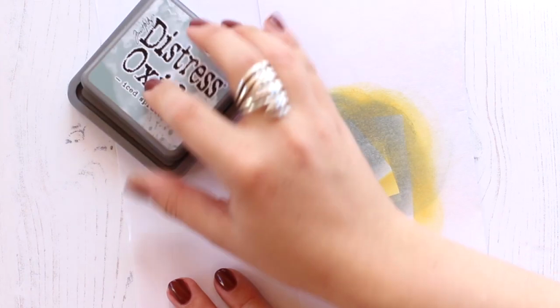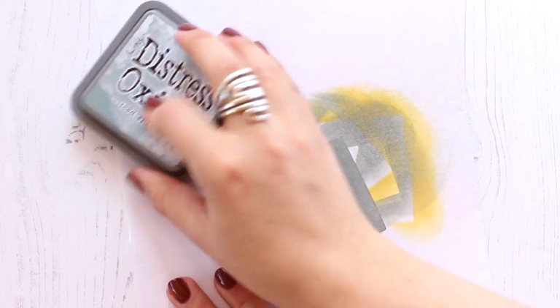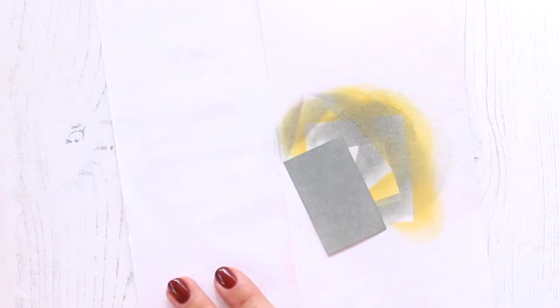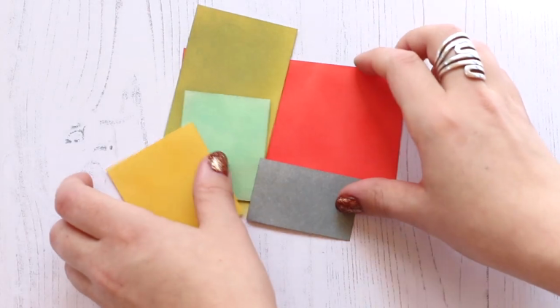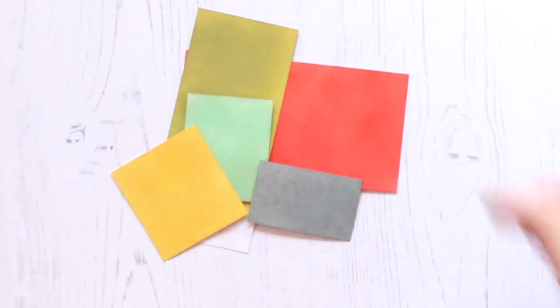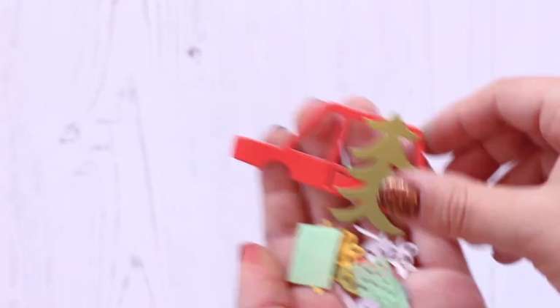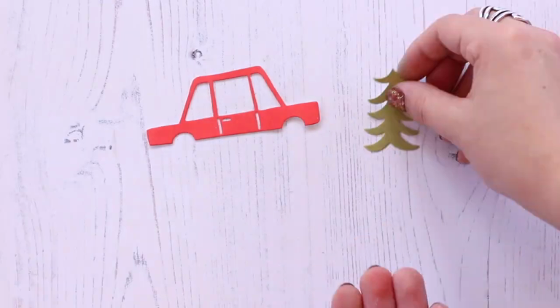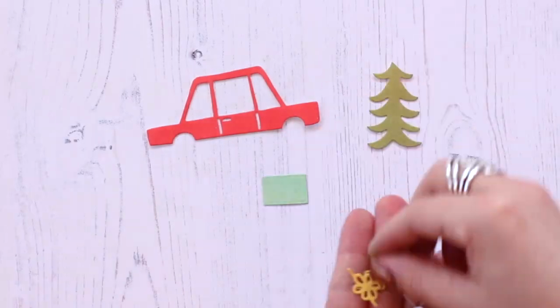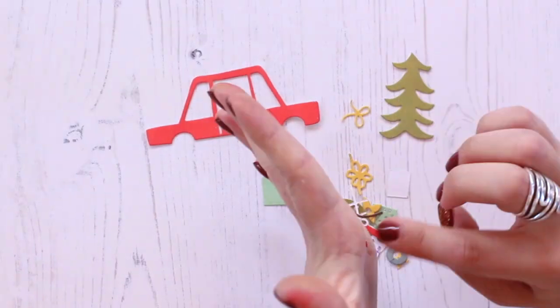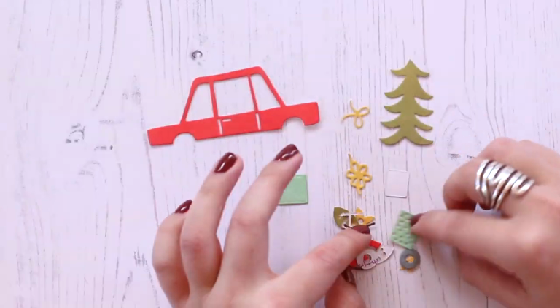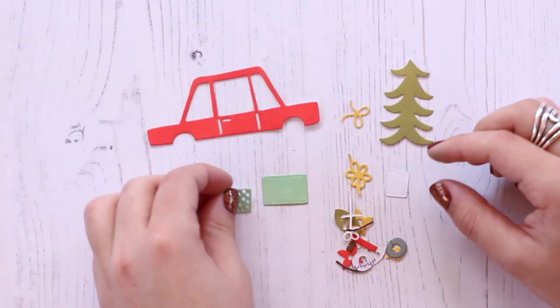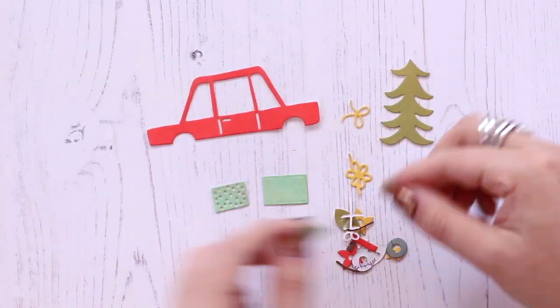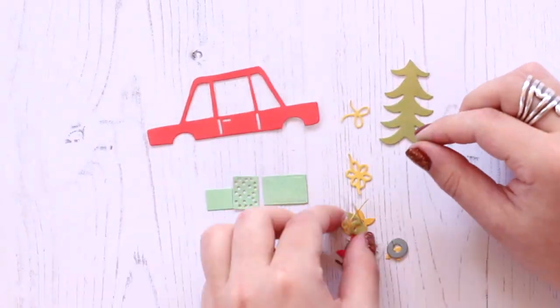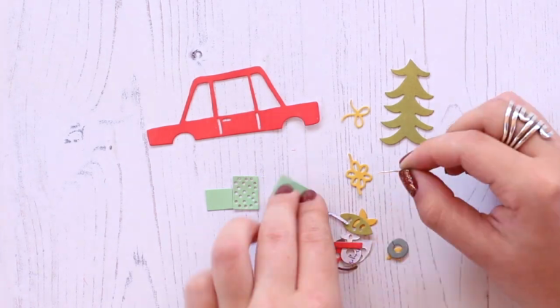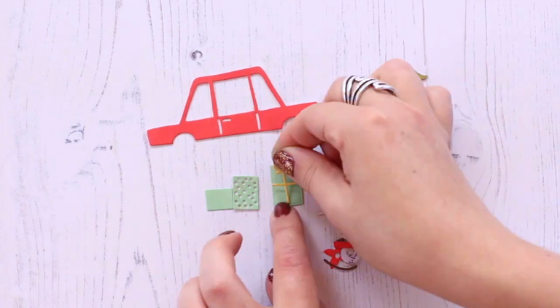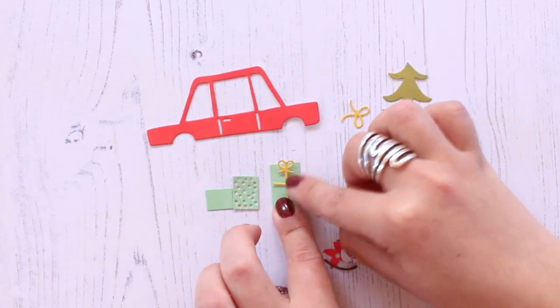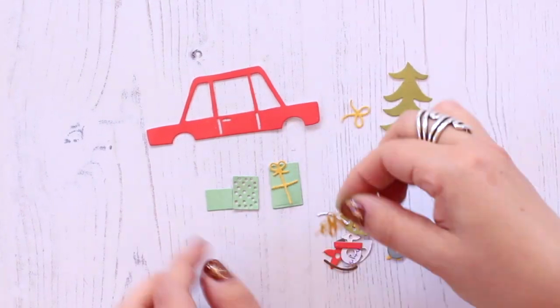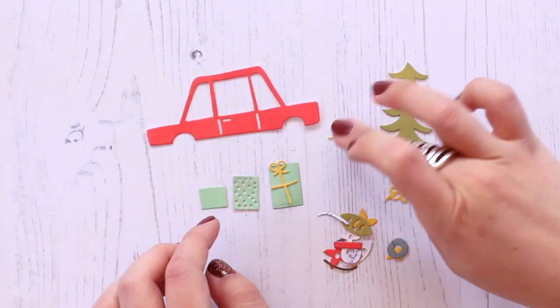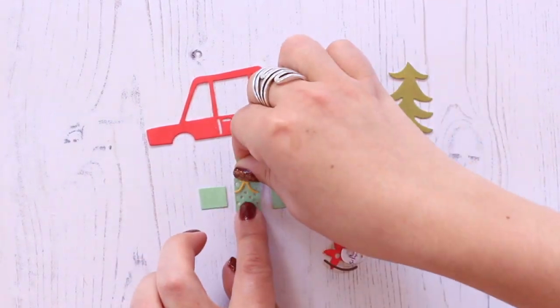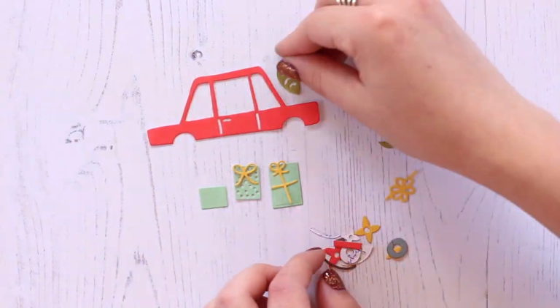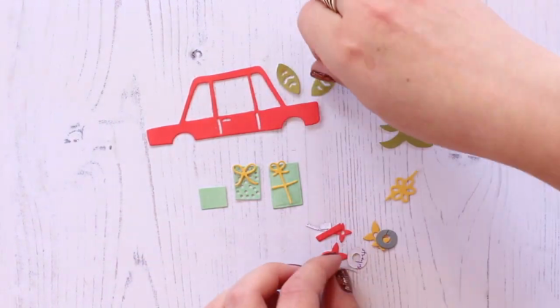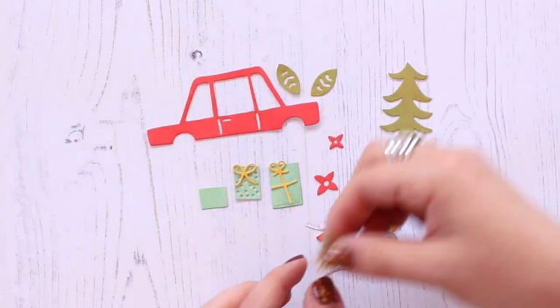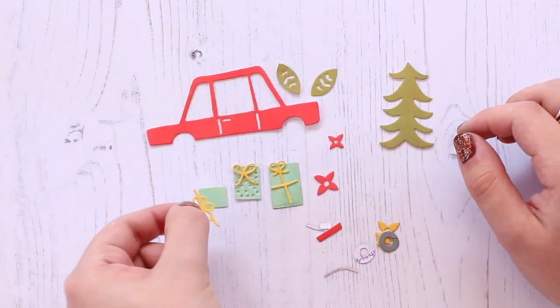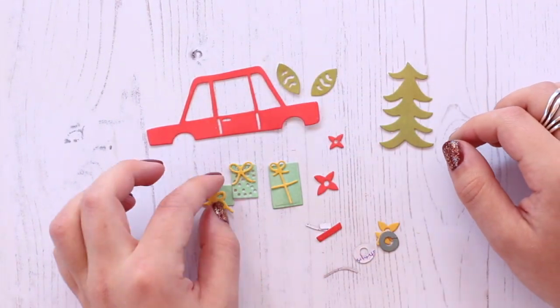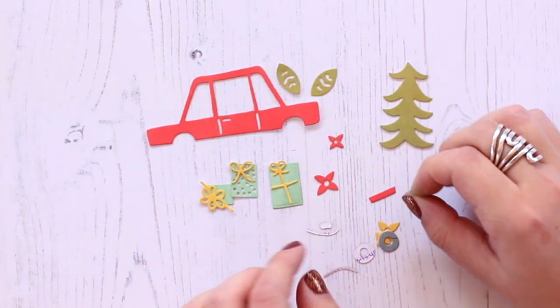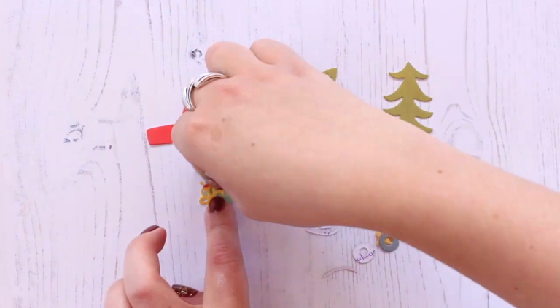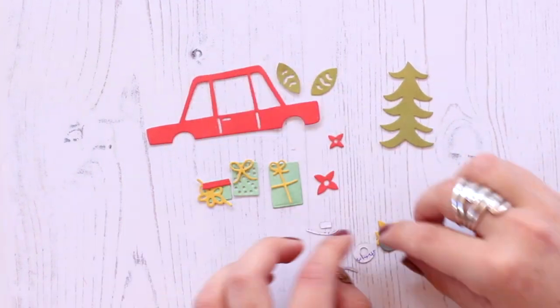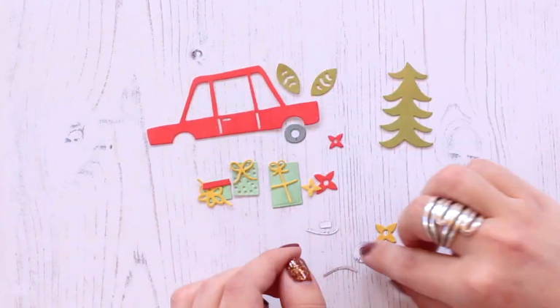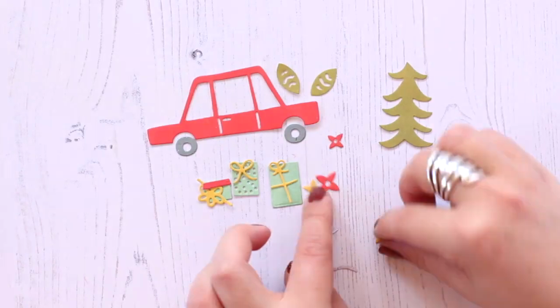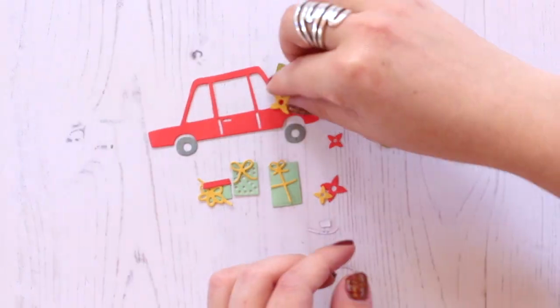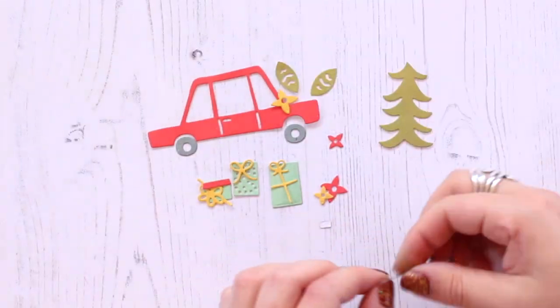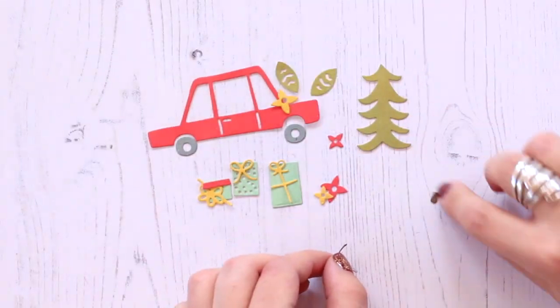Once I have all my papers inked, I'm going to run them through my die cutting machine with the die, and here you'll see me just assembling them. There are so many different ways that you can put these pieces together in different colors.